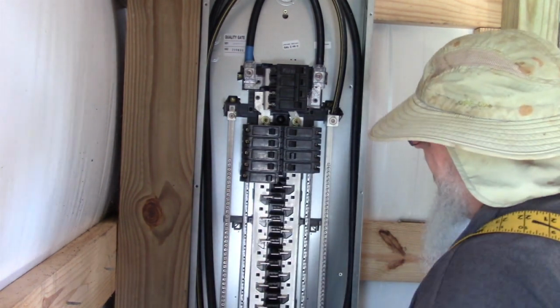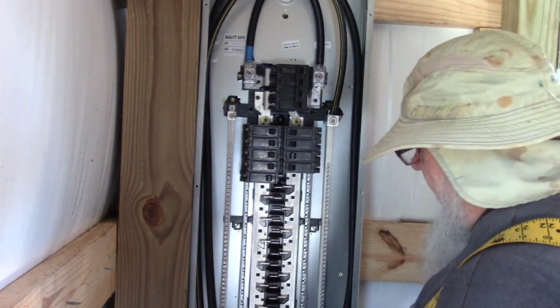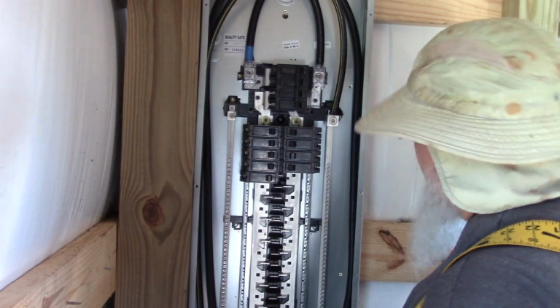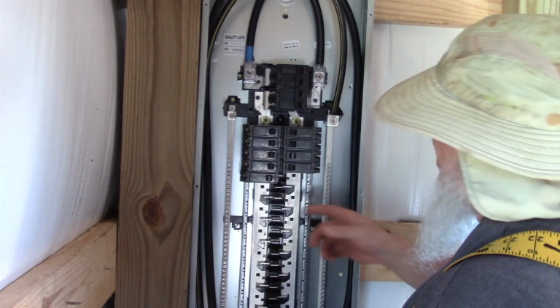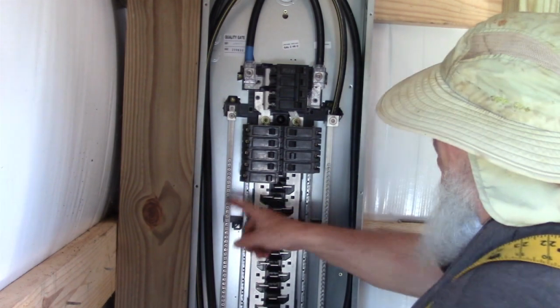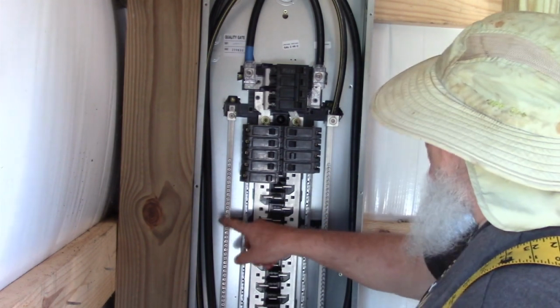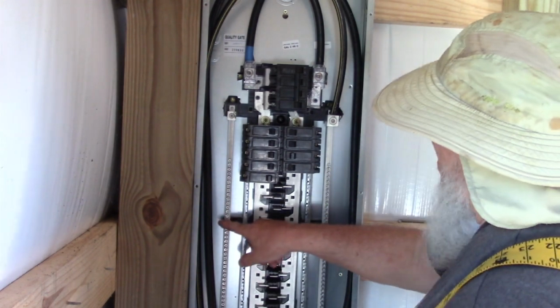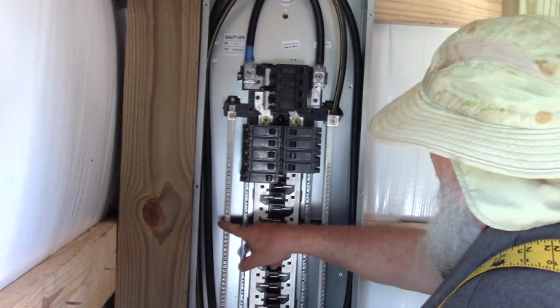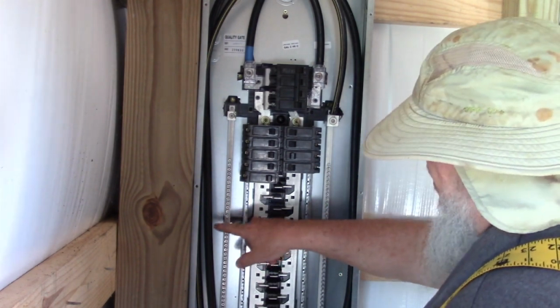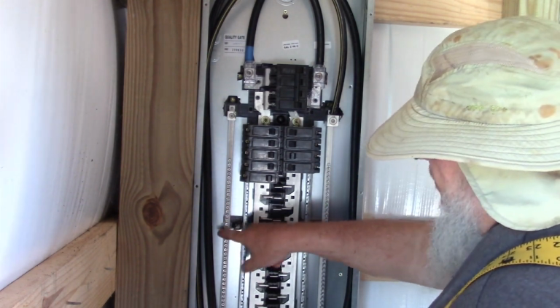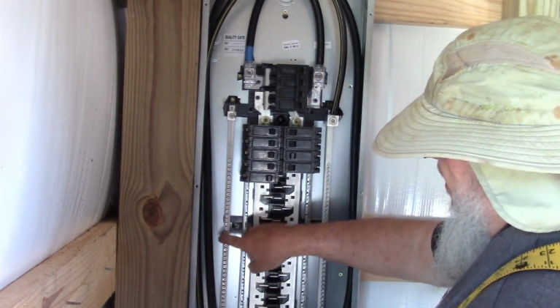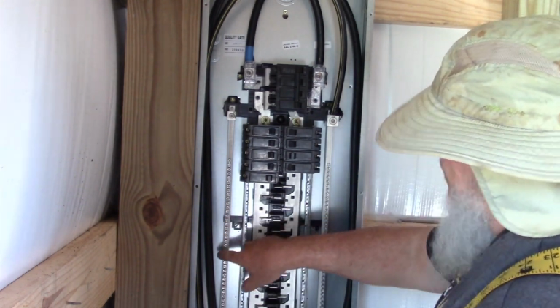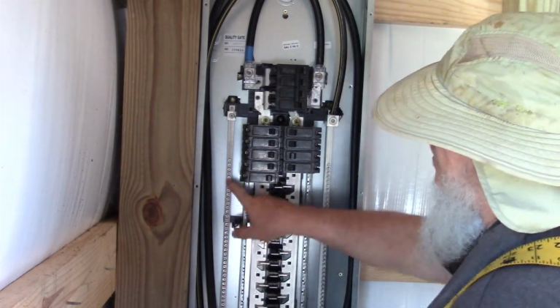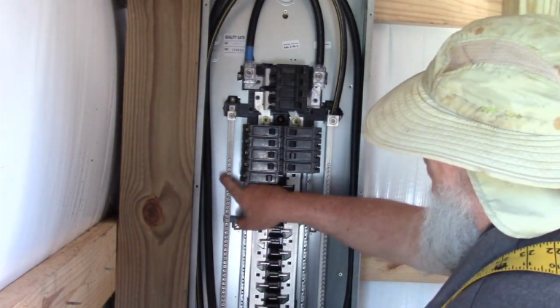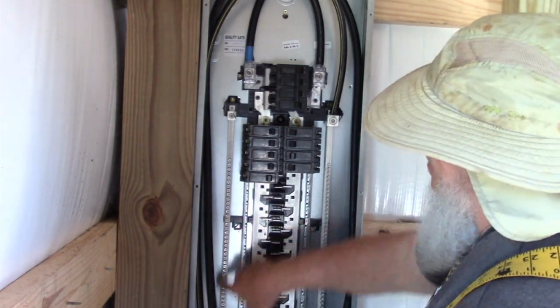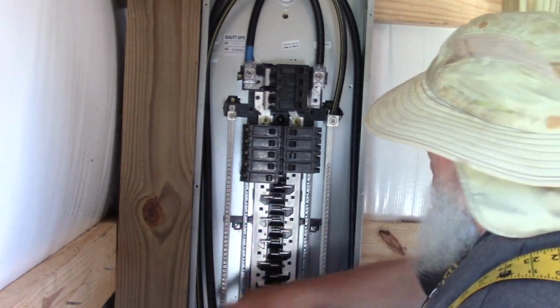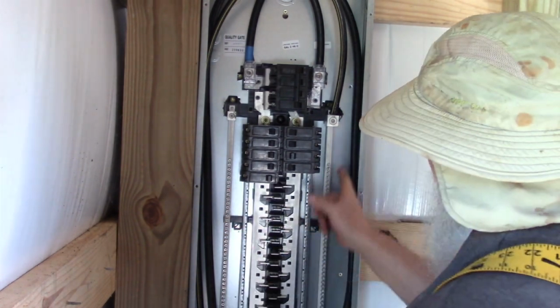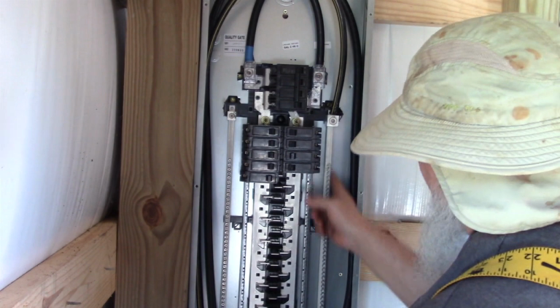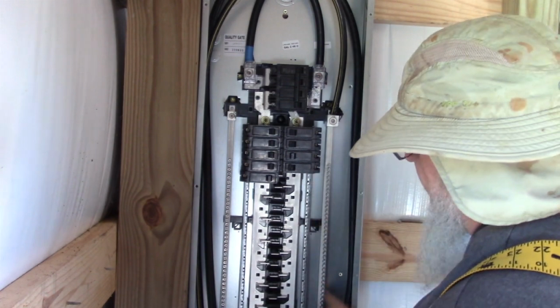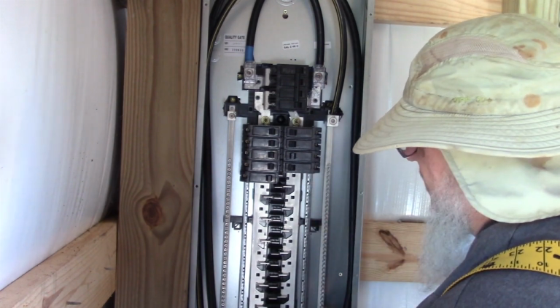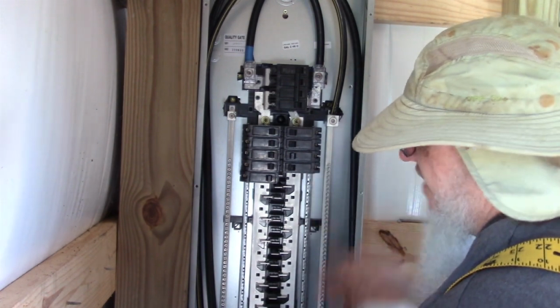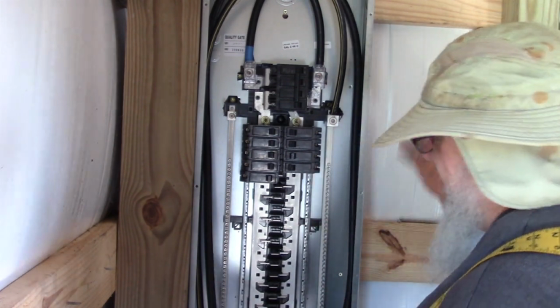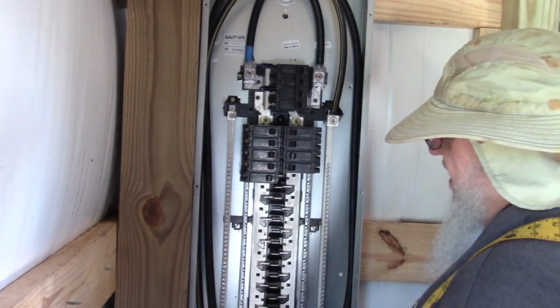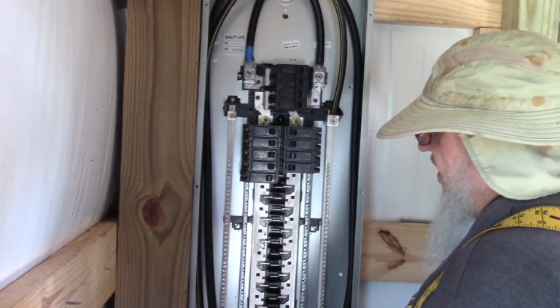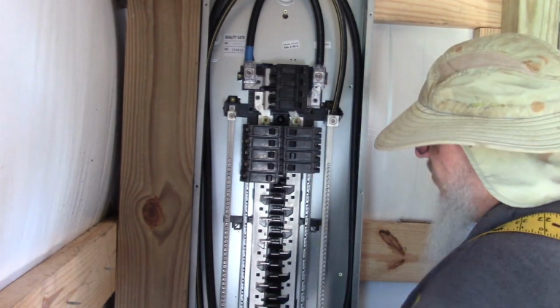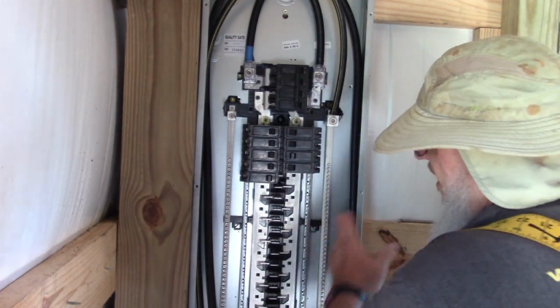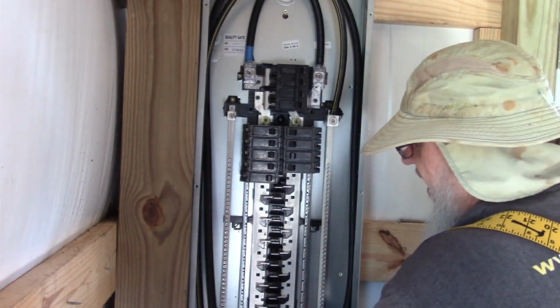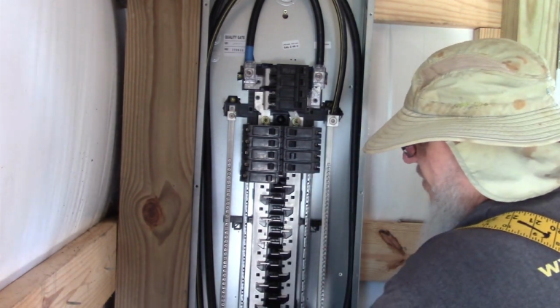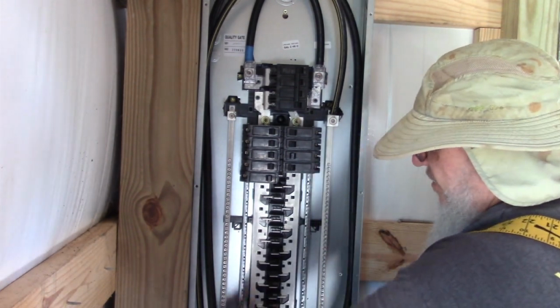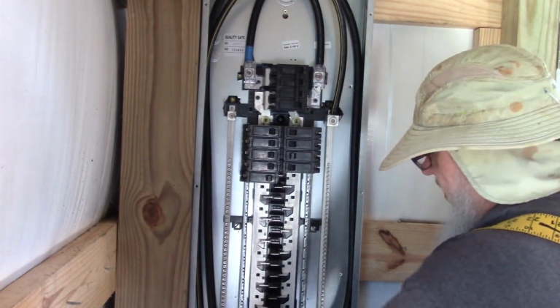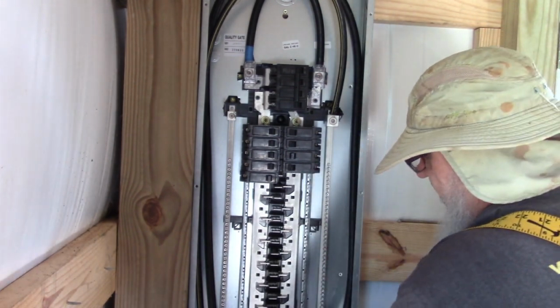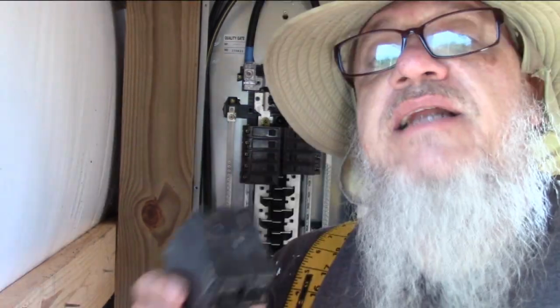You also hook your ground to this. You can hook your white ones on this side and your ground on the other side if you want to keep it that way, but they're both connected.